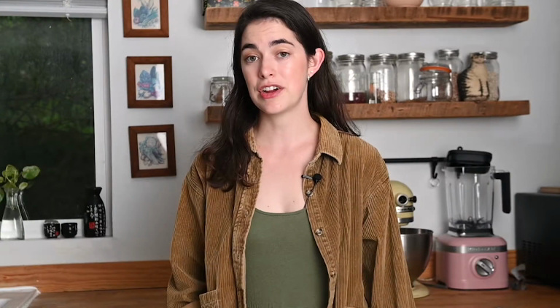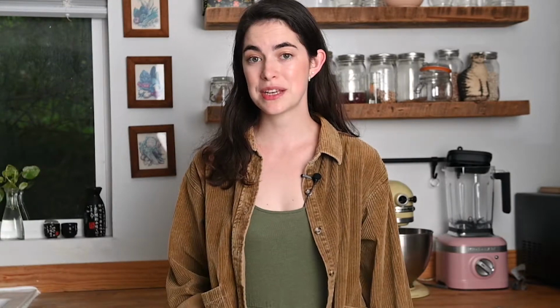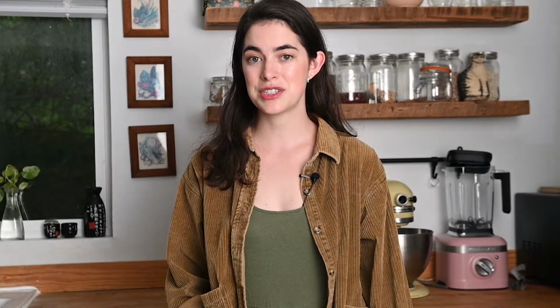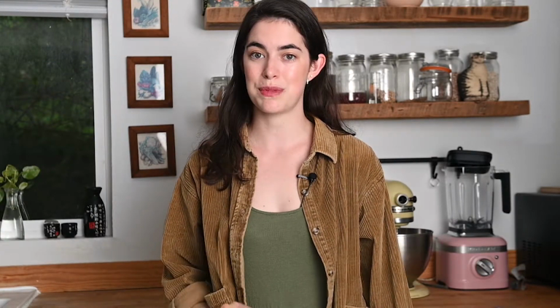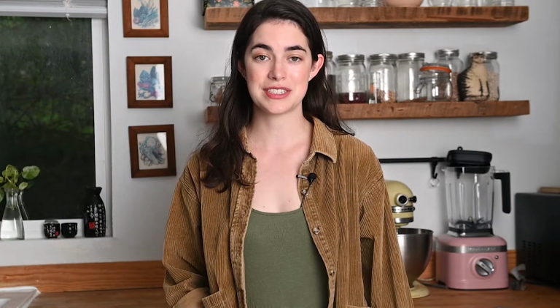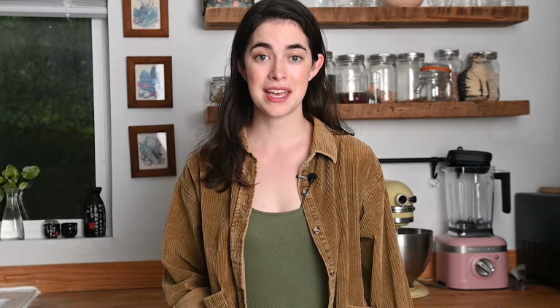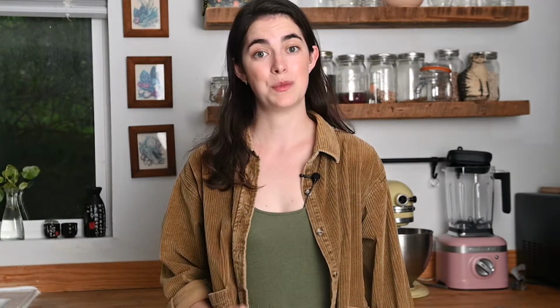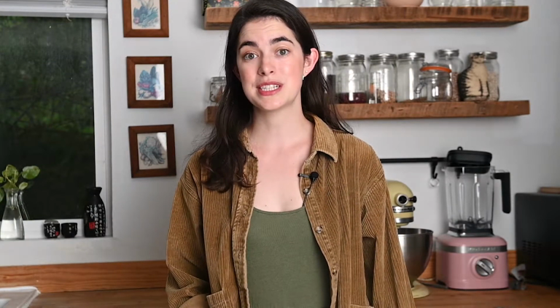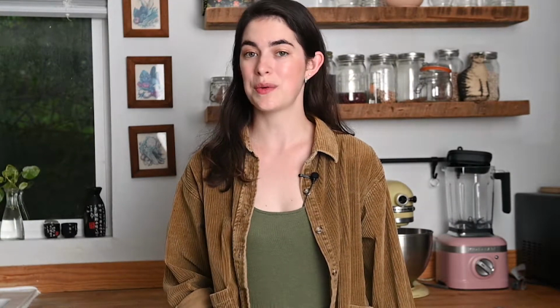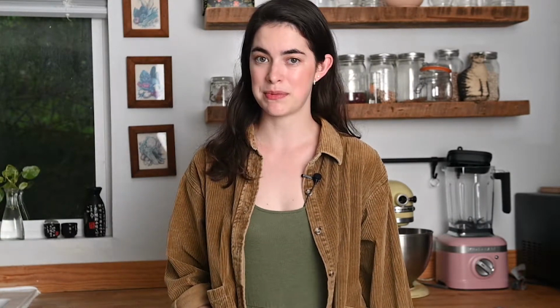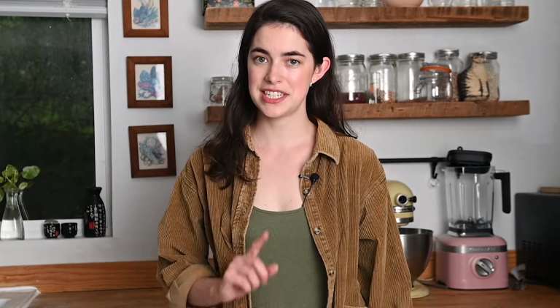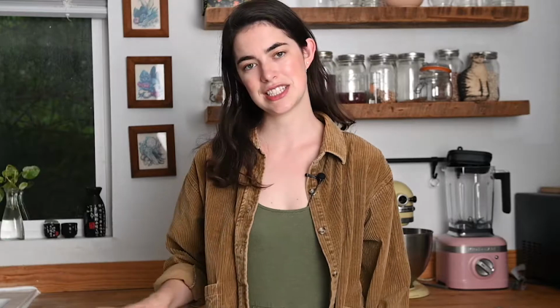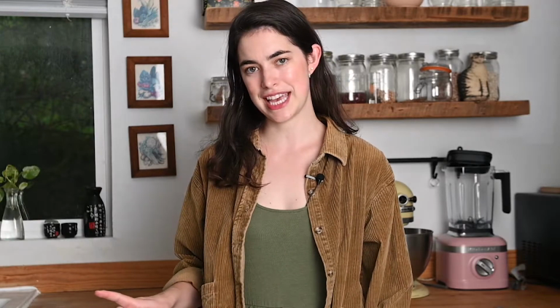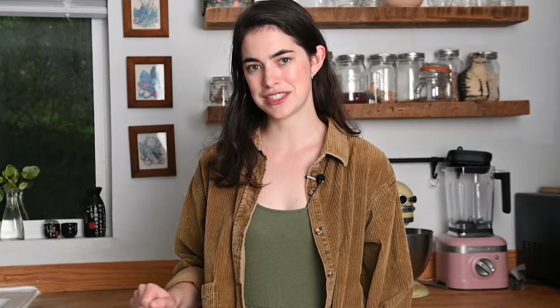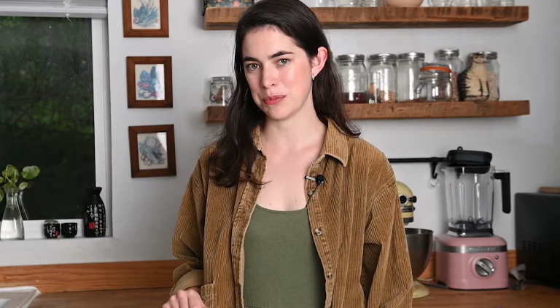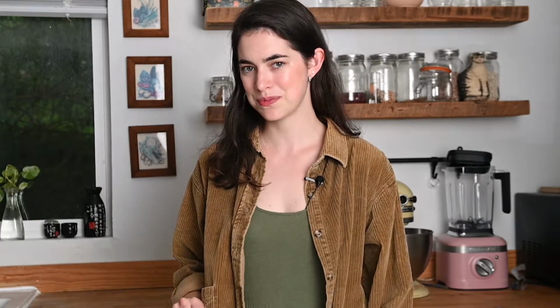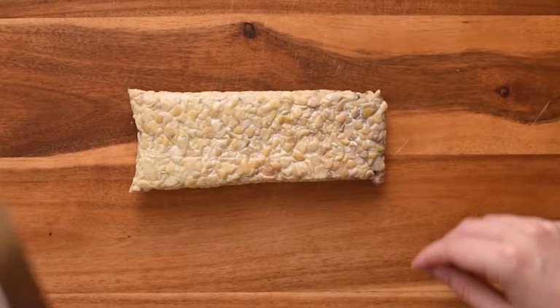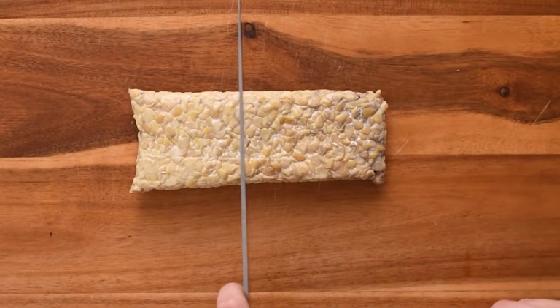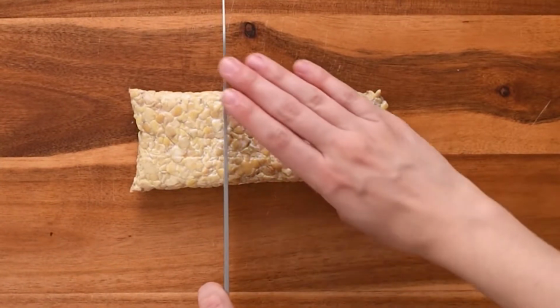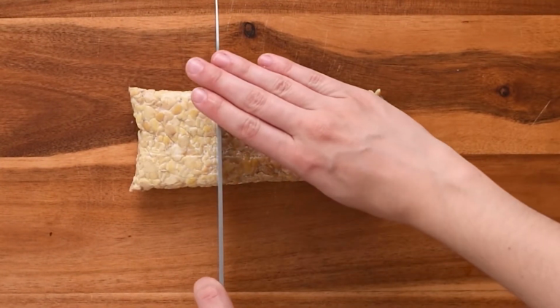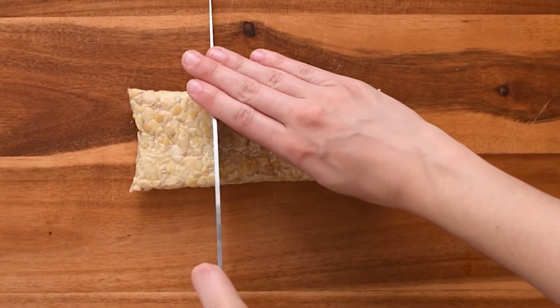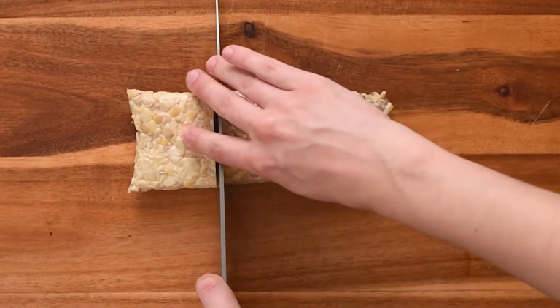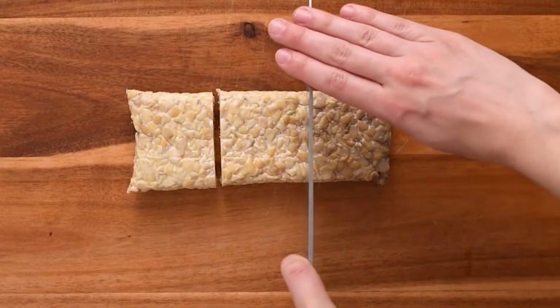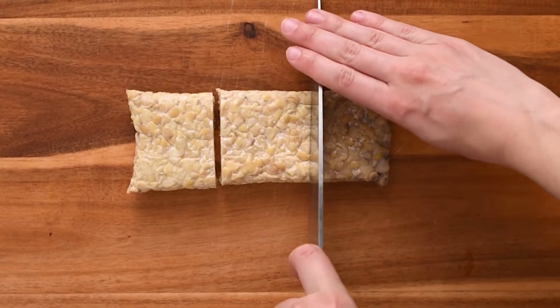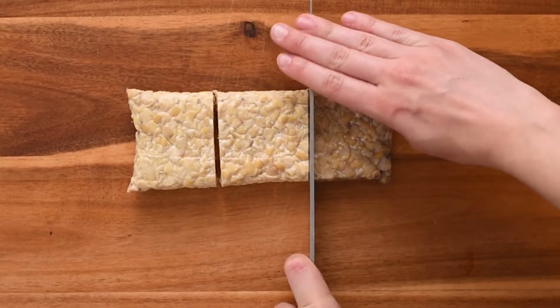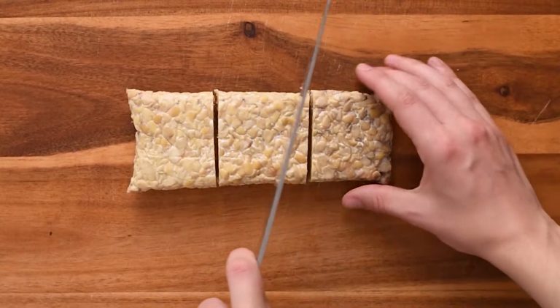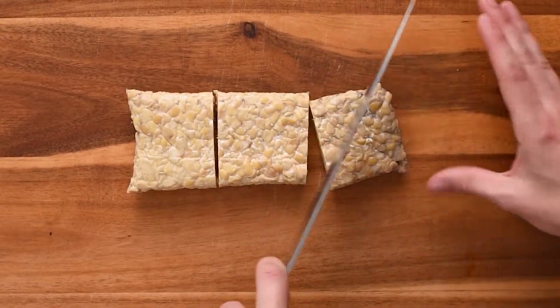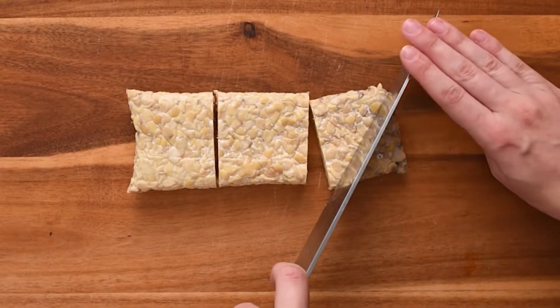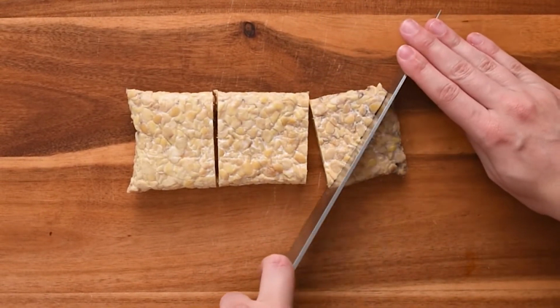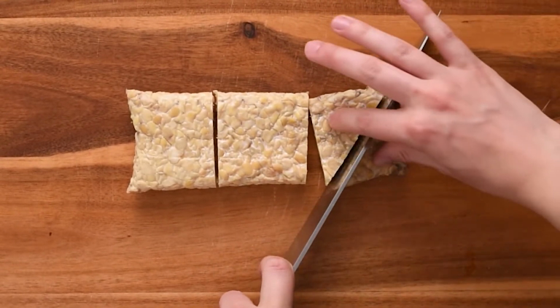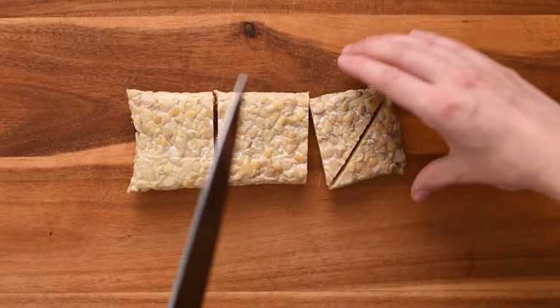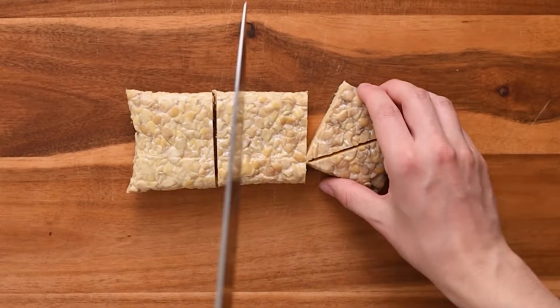The very first thing we have to do is marinate our tempeh, and we'll do this while we chop up the veggies, so let's head on over to the cutting board. I cut my tempeh into diamond shapes or triangle shapes, so it makes about 12 pieces. You could cut them into cubes or cut them in half again.